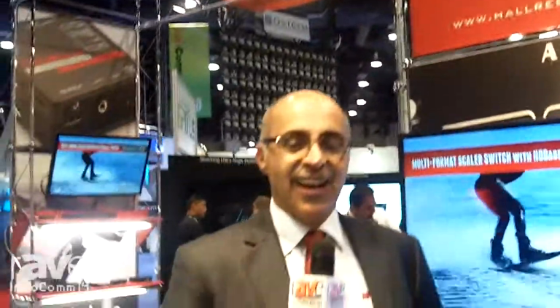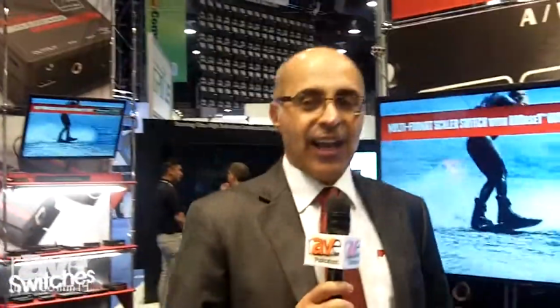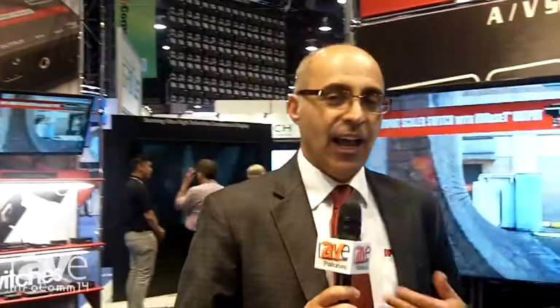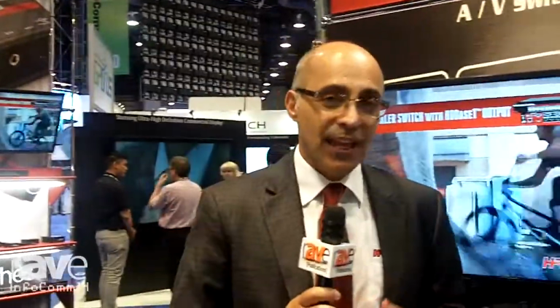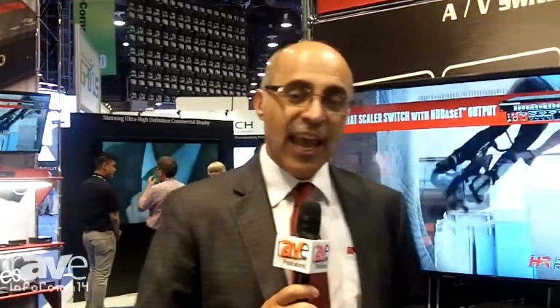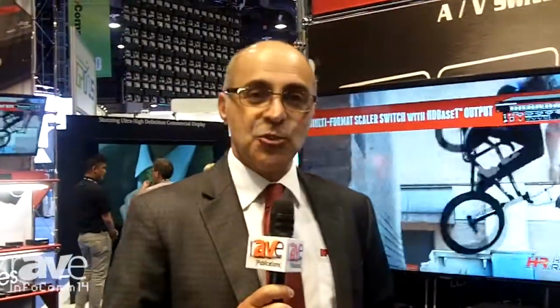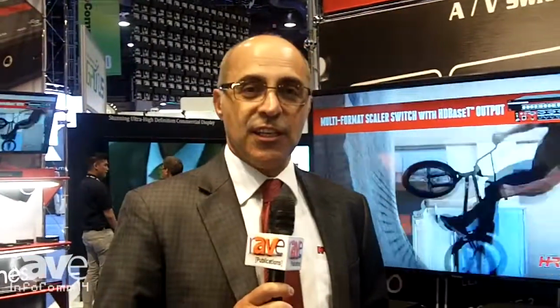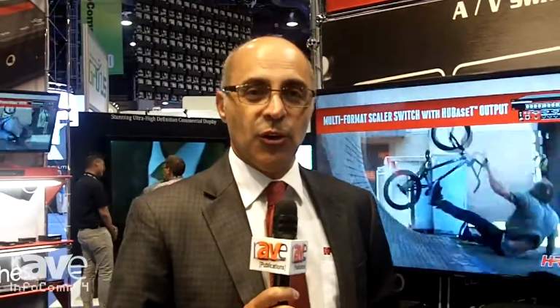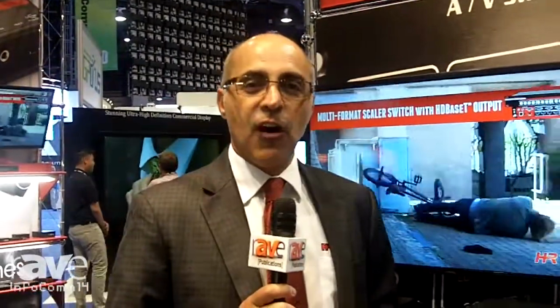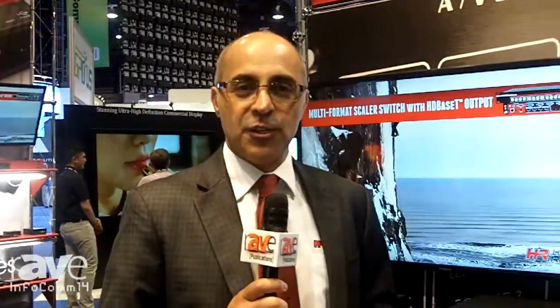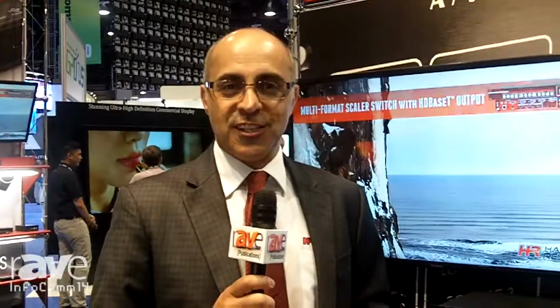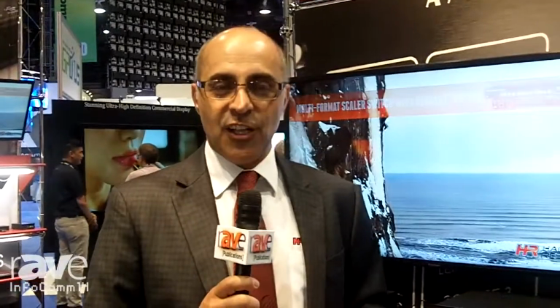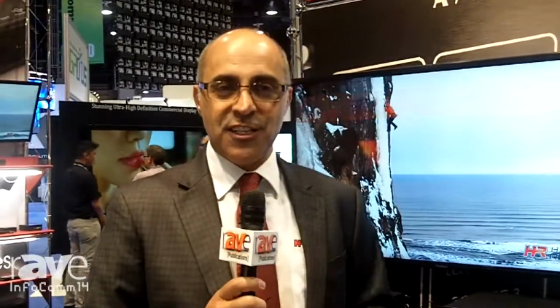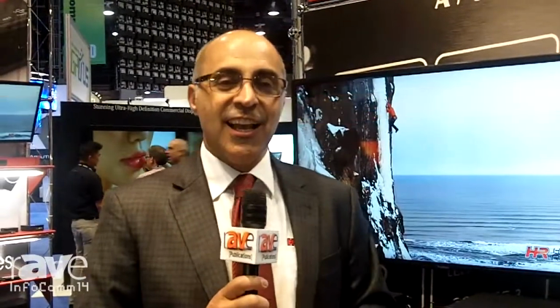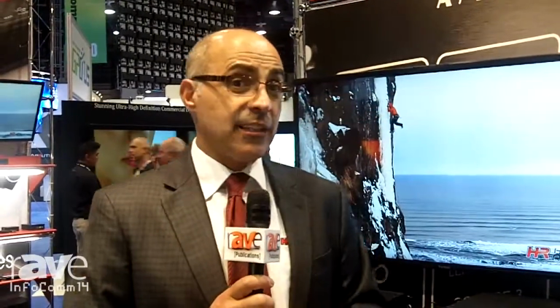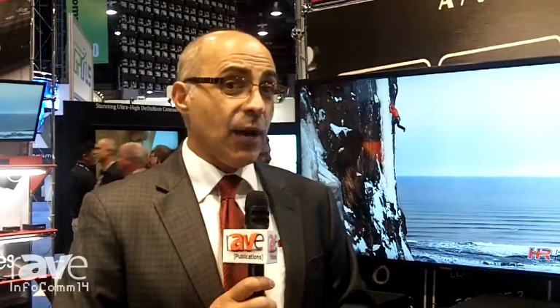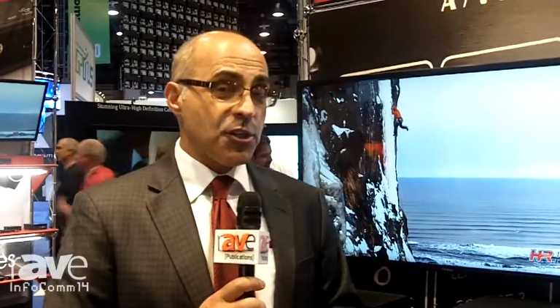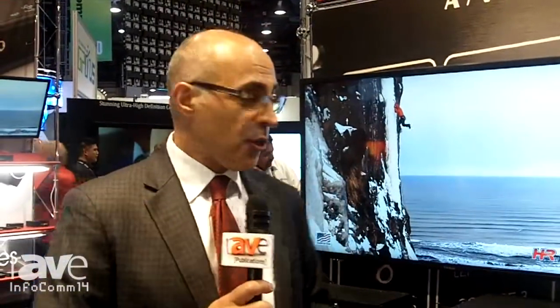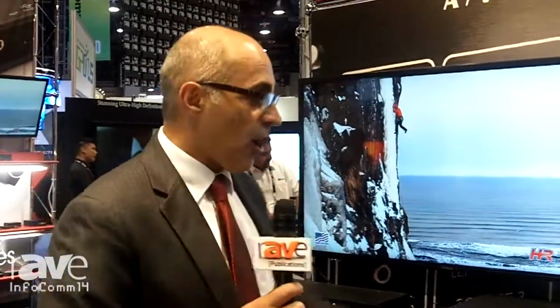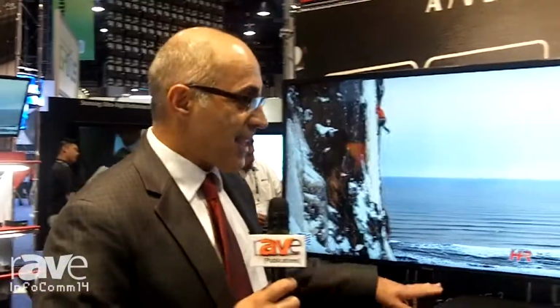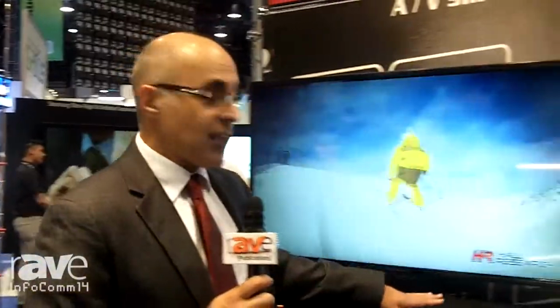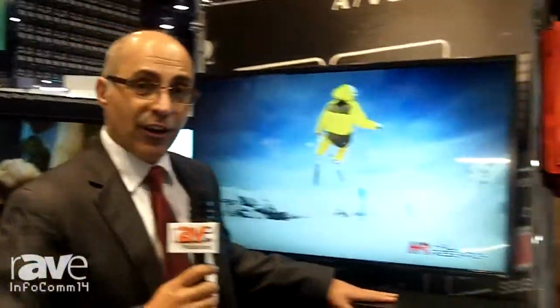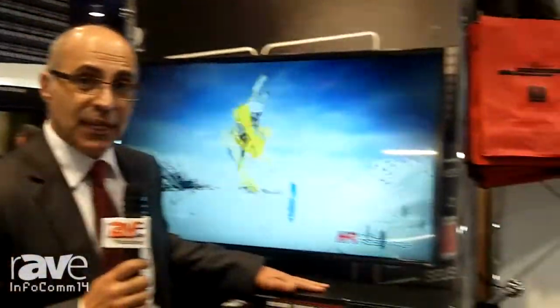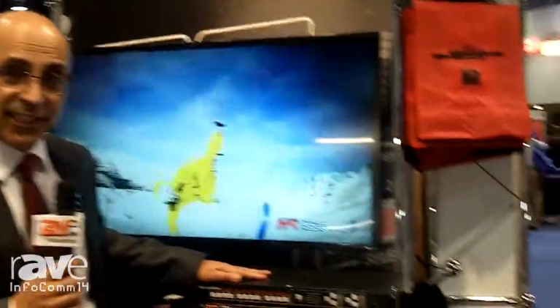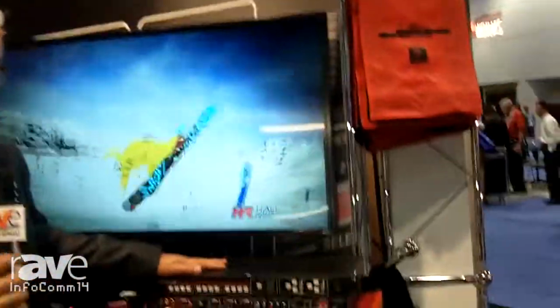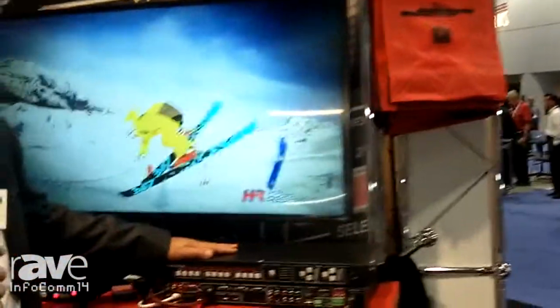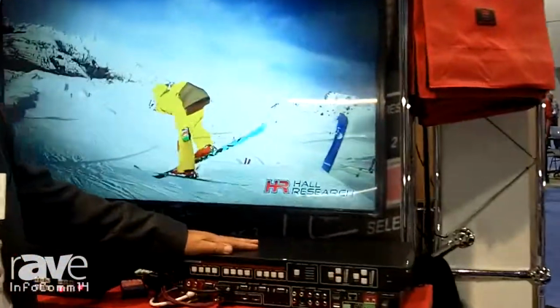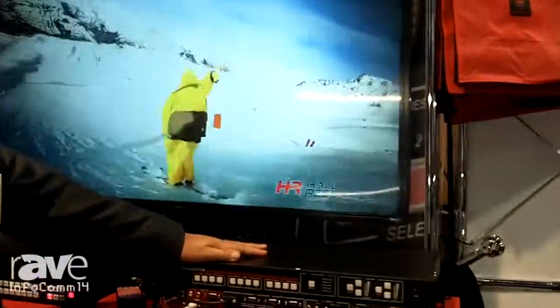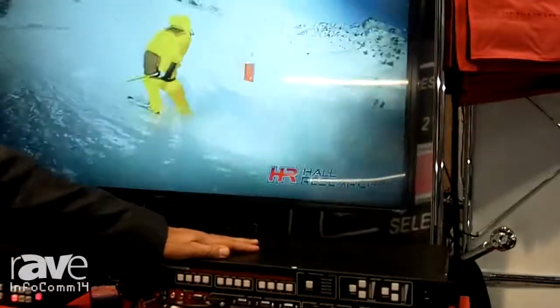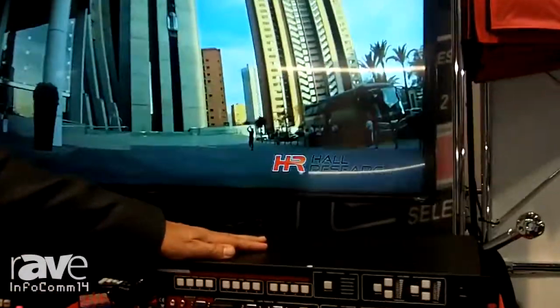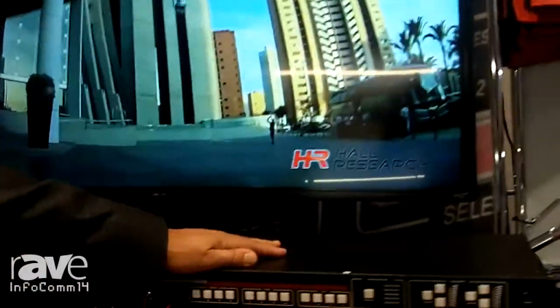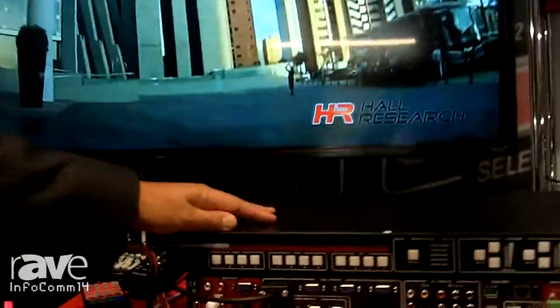Hi, I'm Ali Hagju, CEO of Hall Research Technologies. Today I want to show you our SC12BT, which is a 12-input scaler.